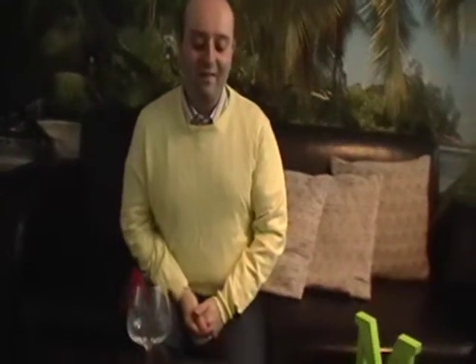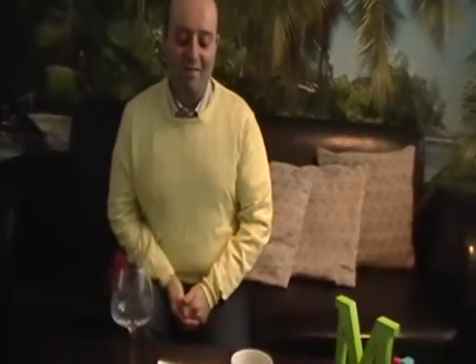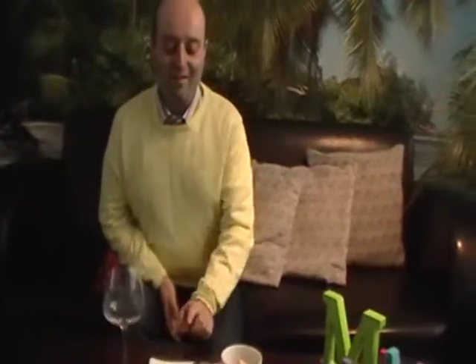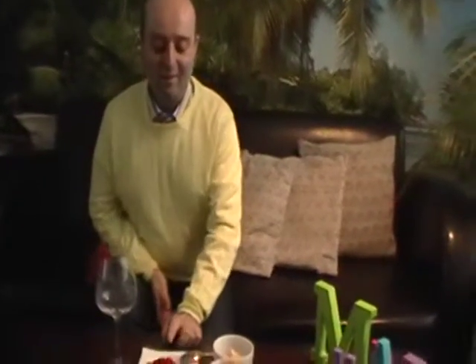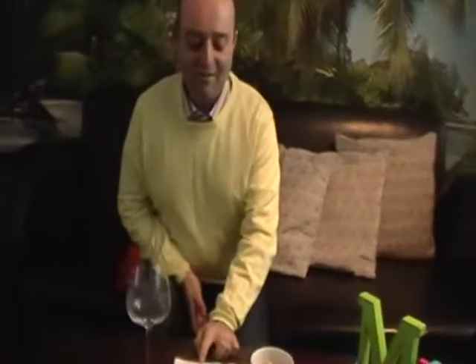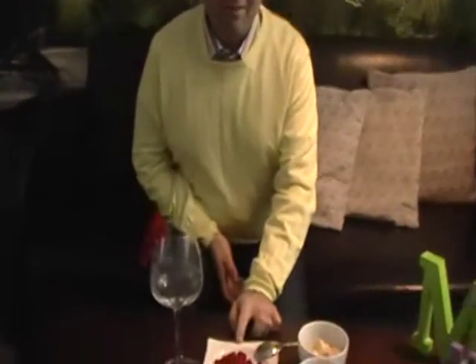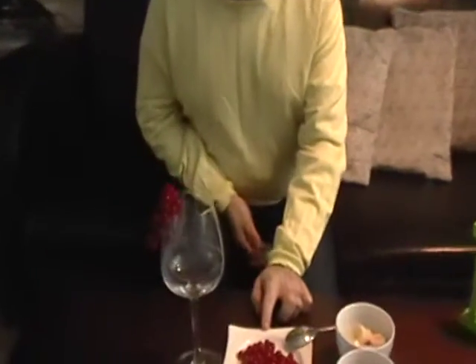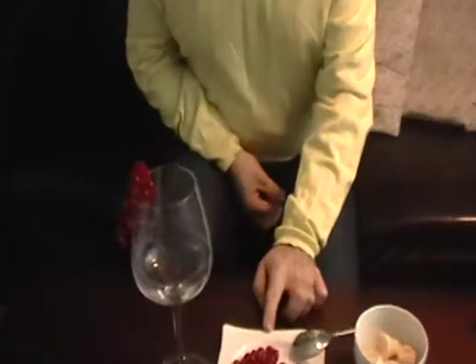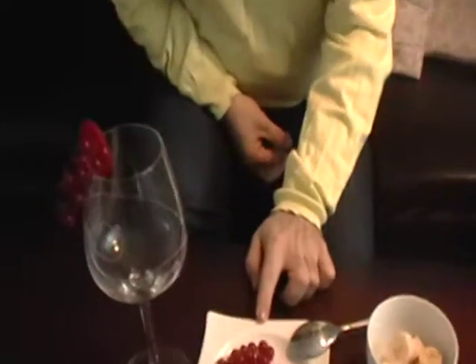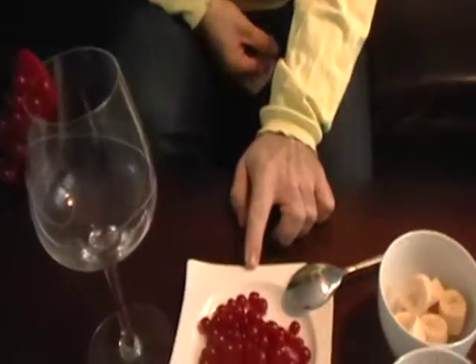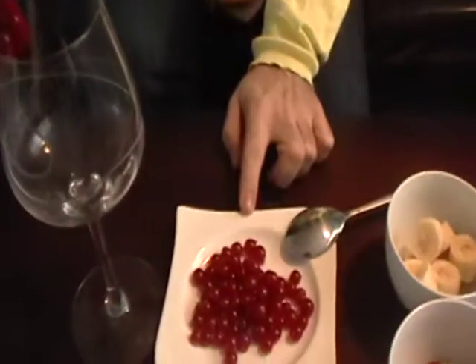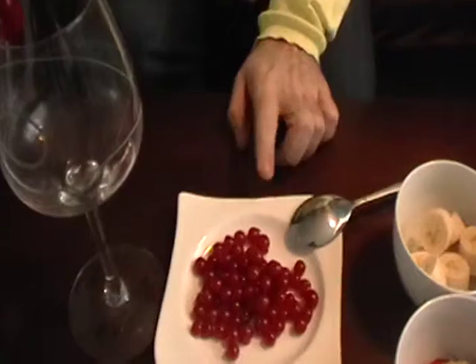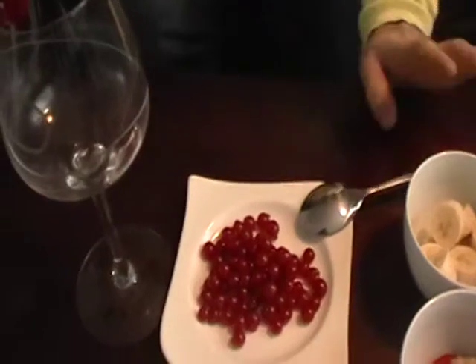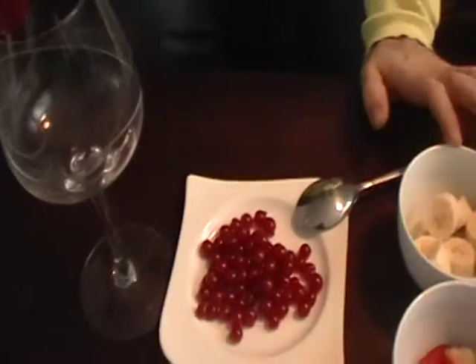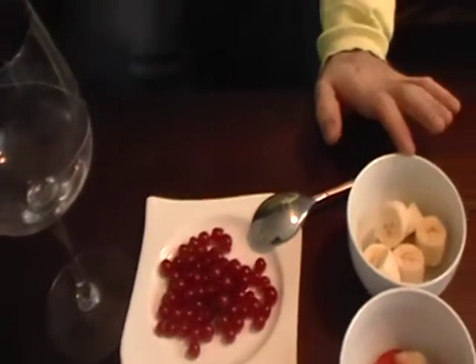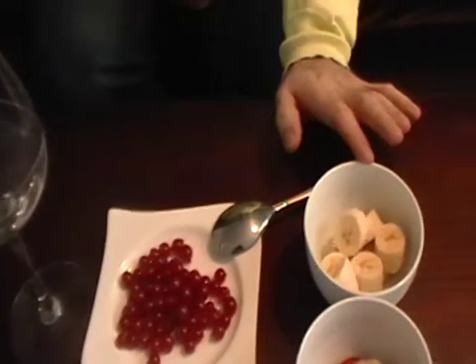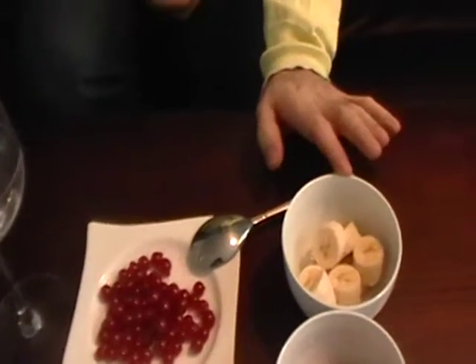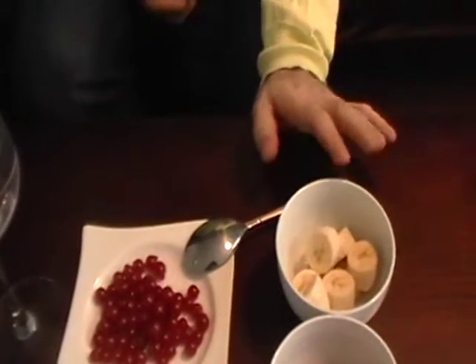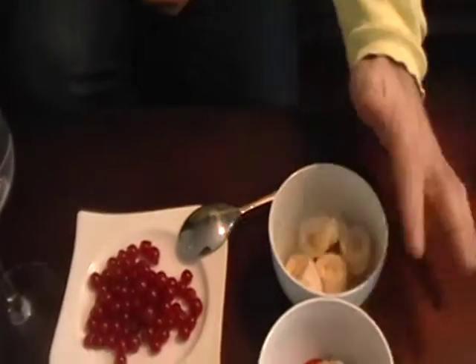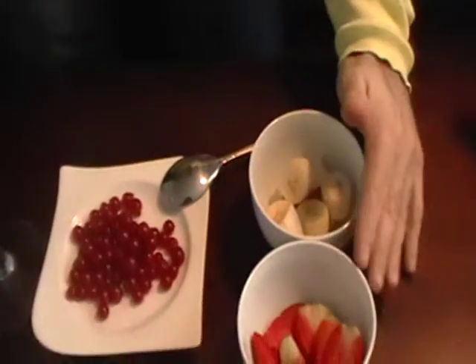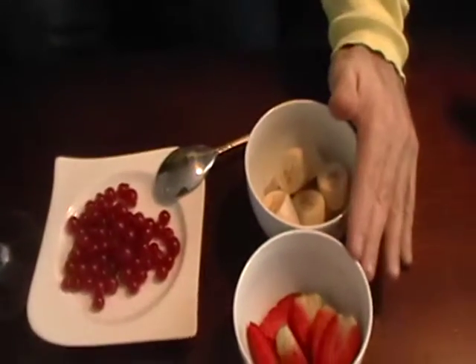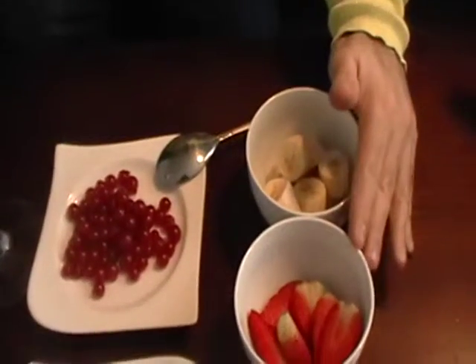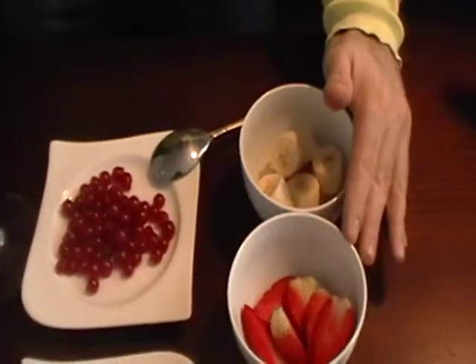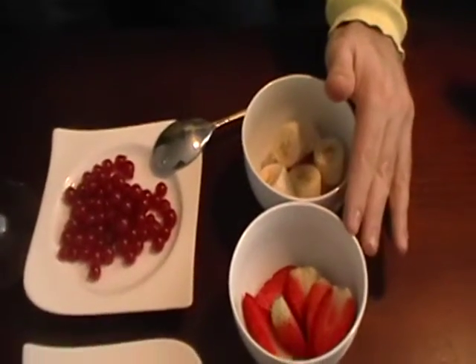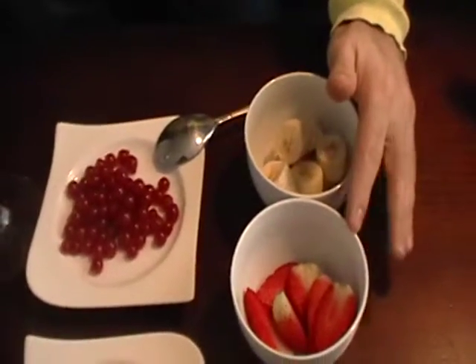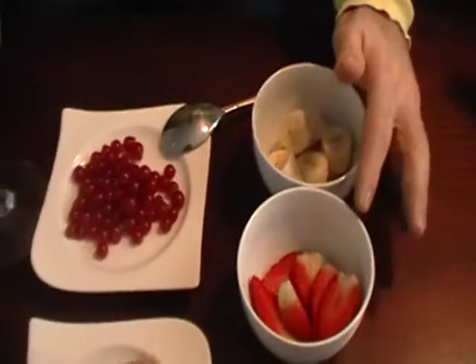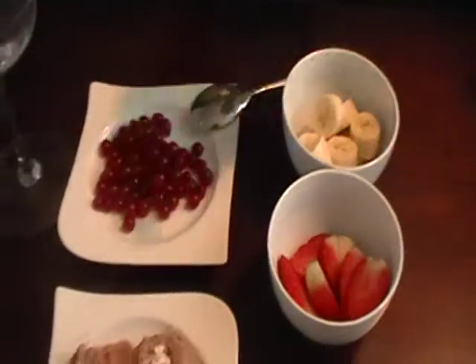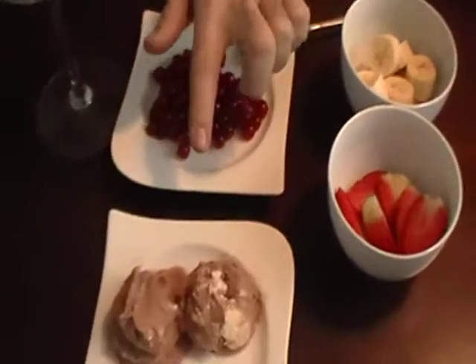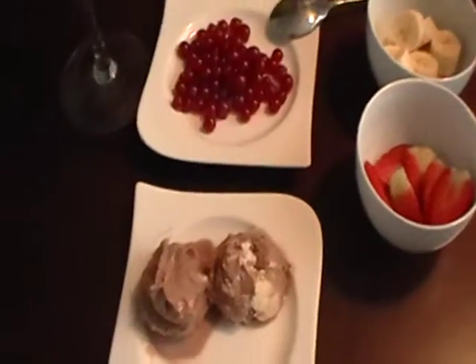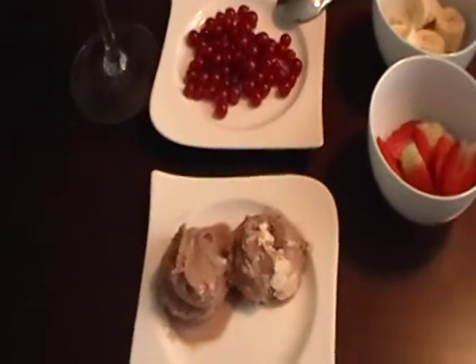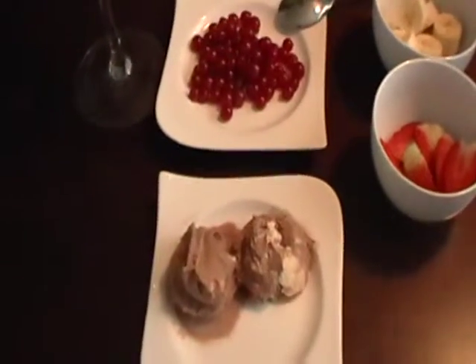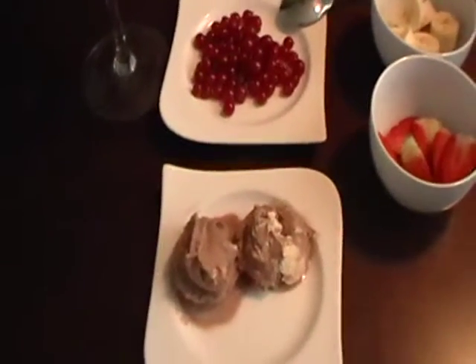Ingredients are cranberry slices, banana slices, strawberry slices, and two bowls of chocolate ice cream.